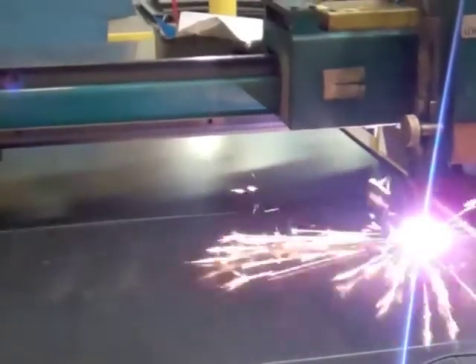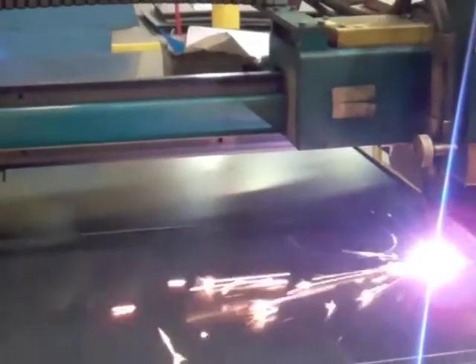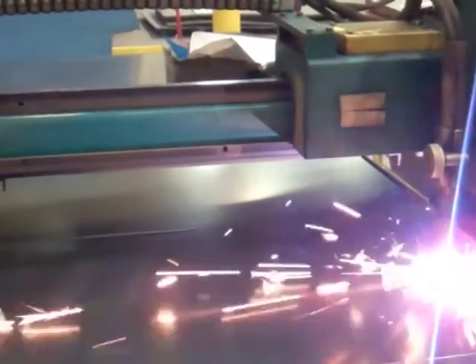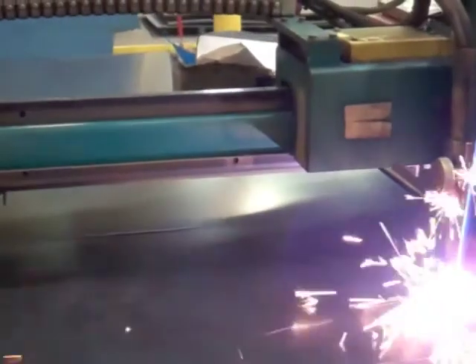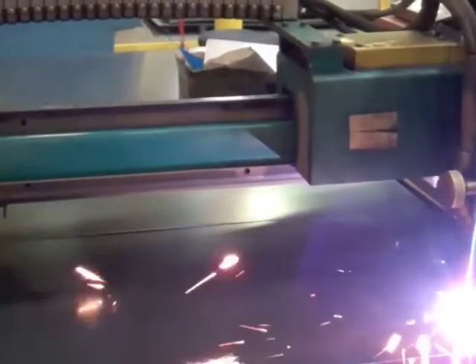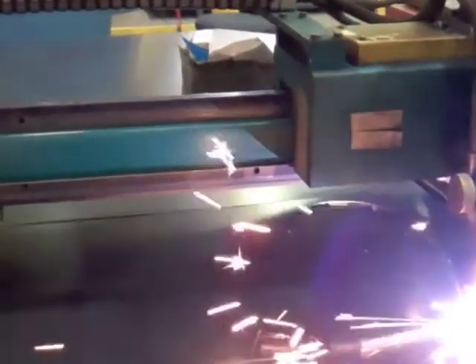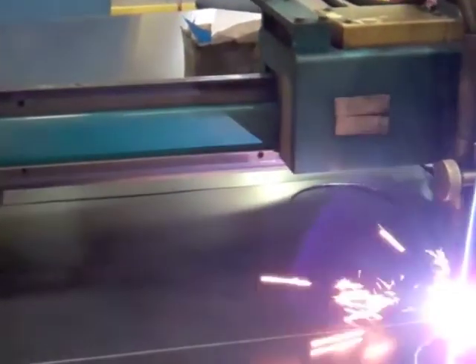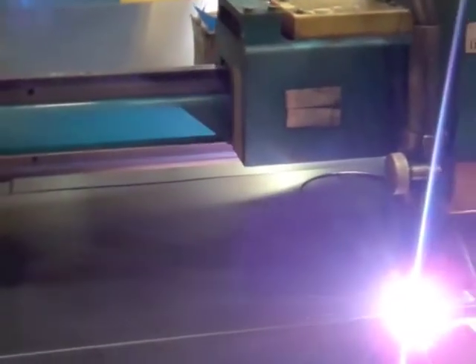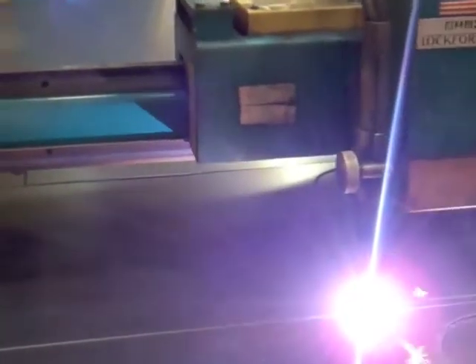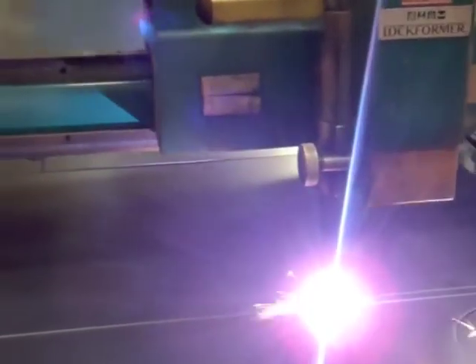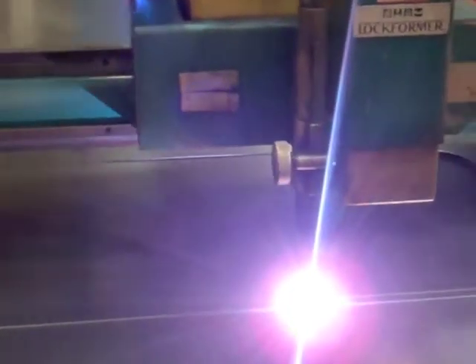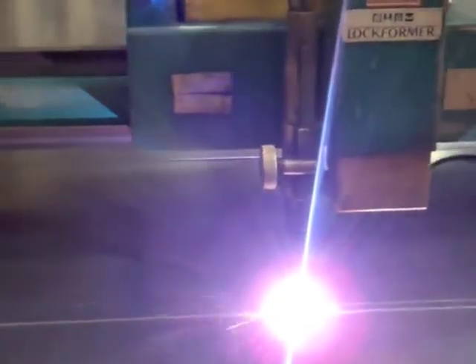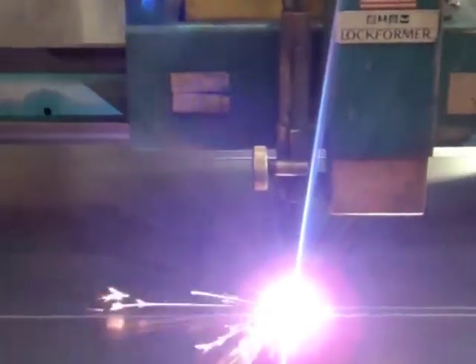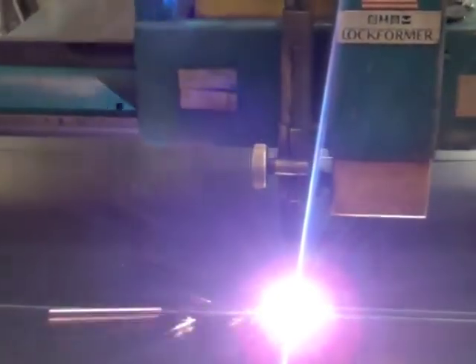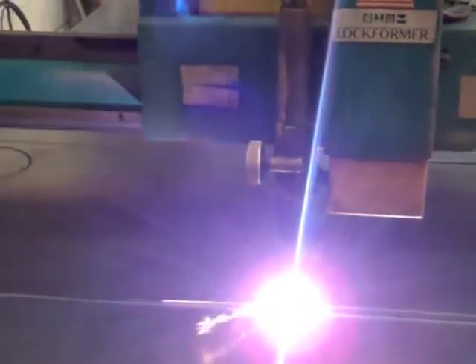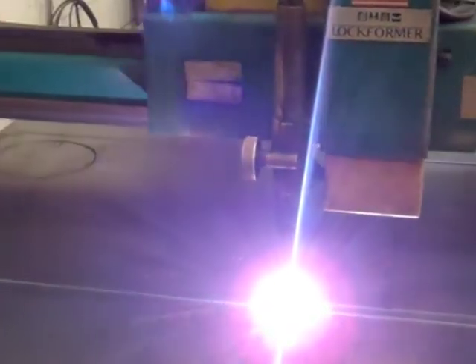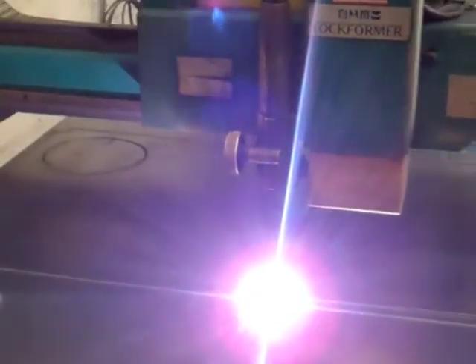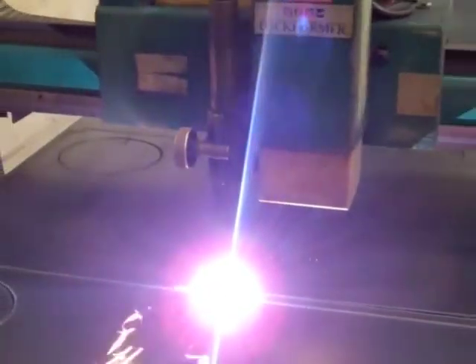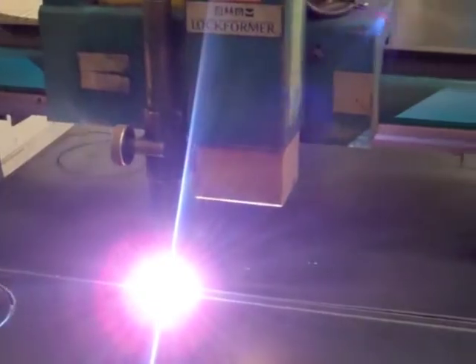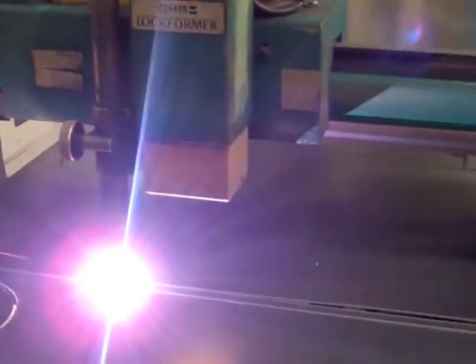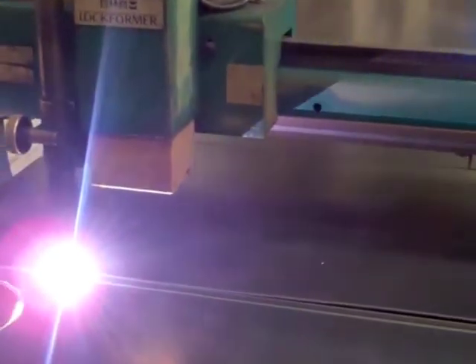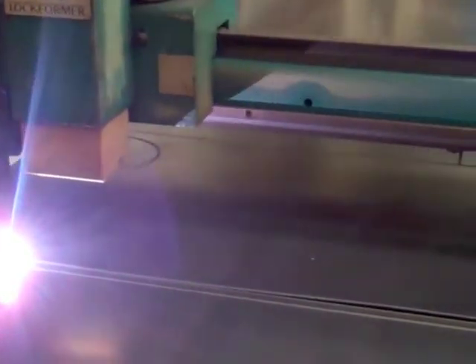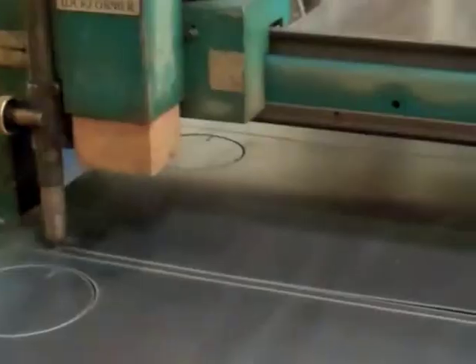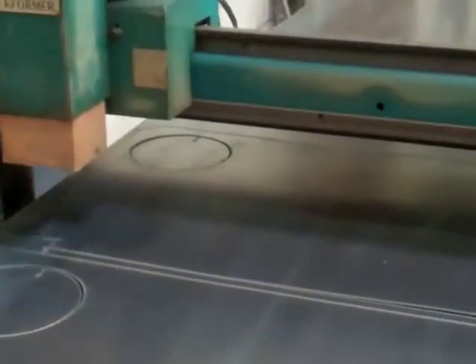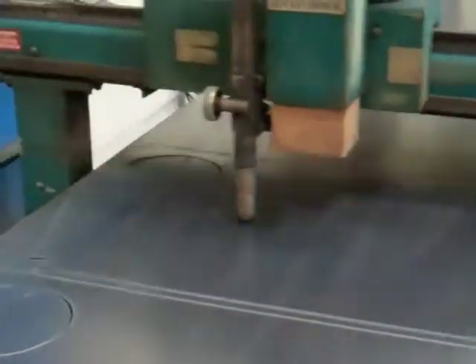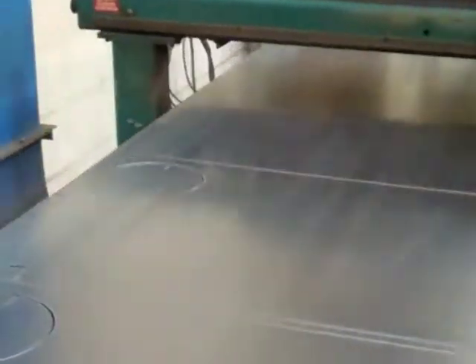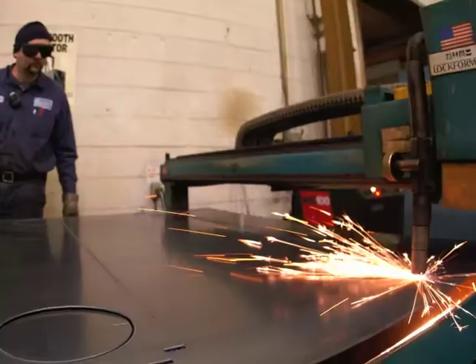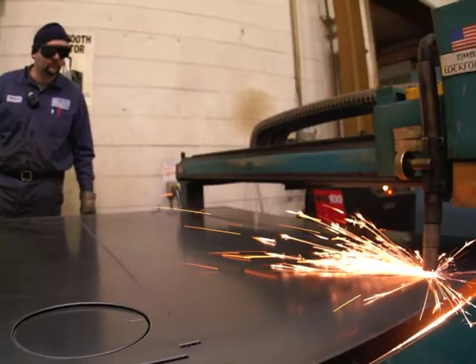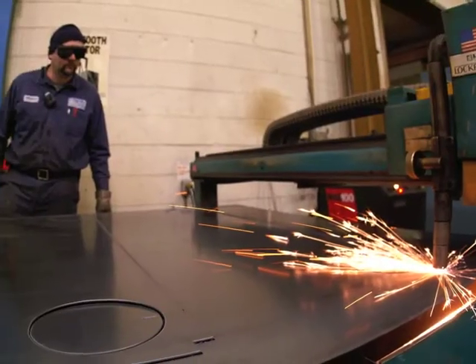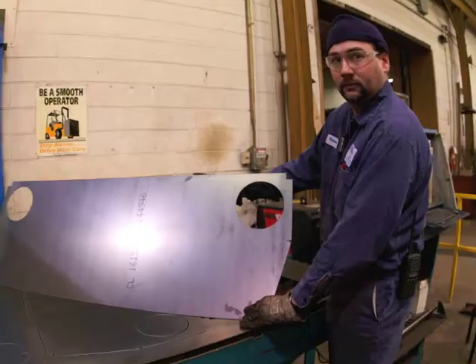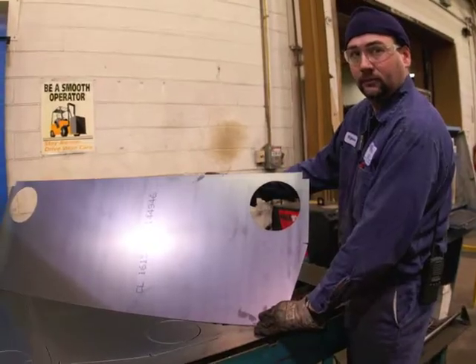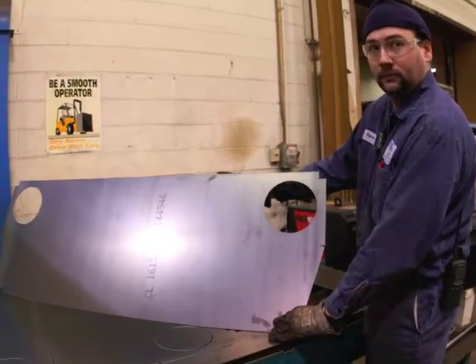And if you're wanting to have an ornamental design cut, look no further. Our laser and plasma cutters are fully equipped to take your lofty ideas and make them as strong as steel.